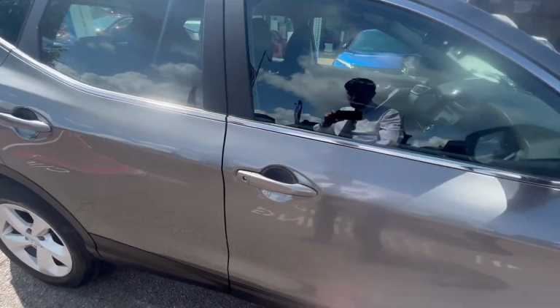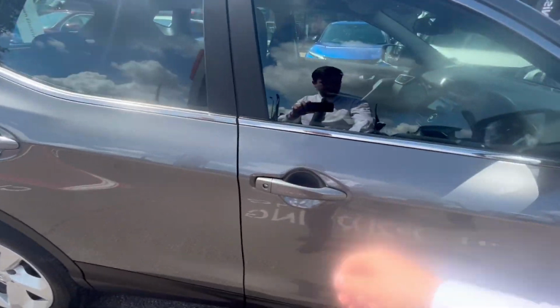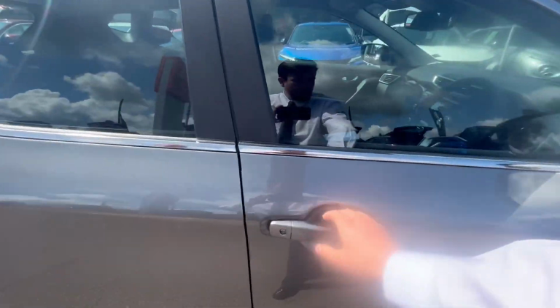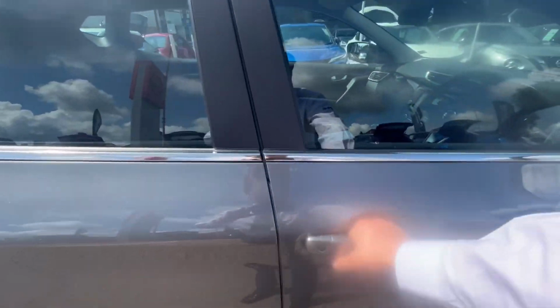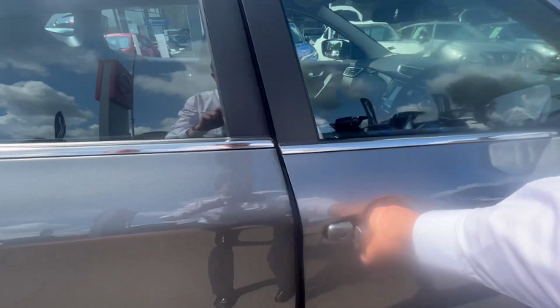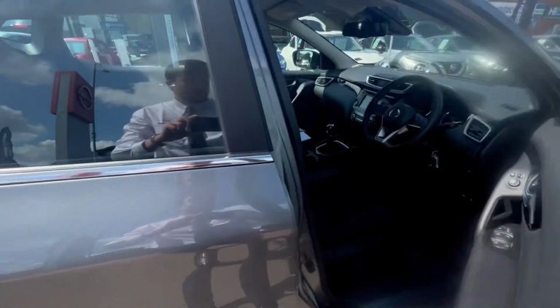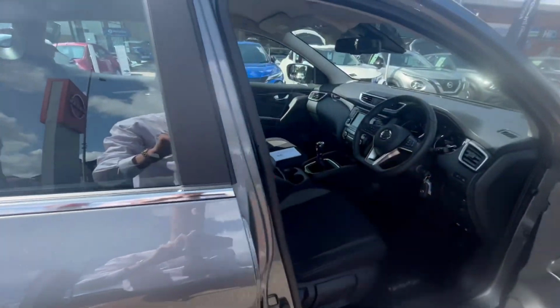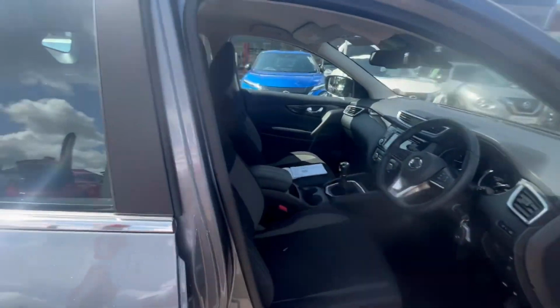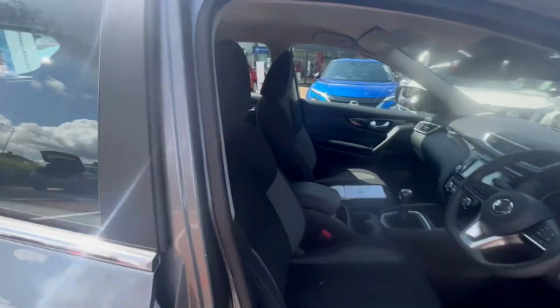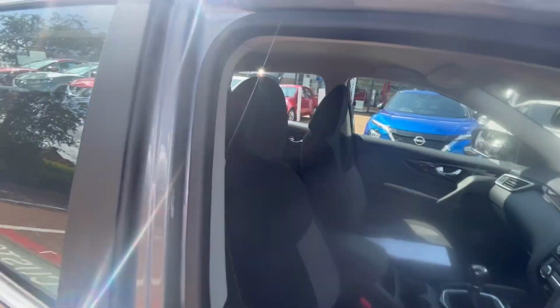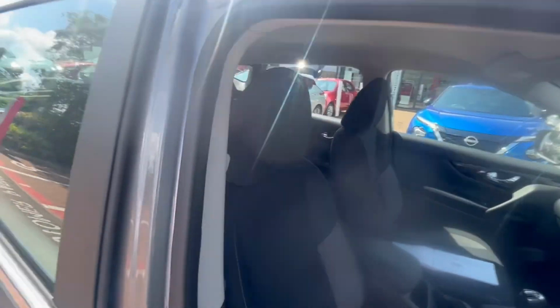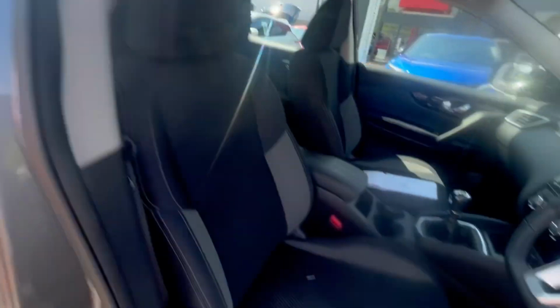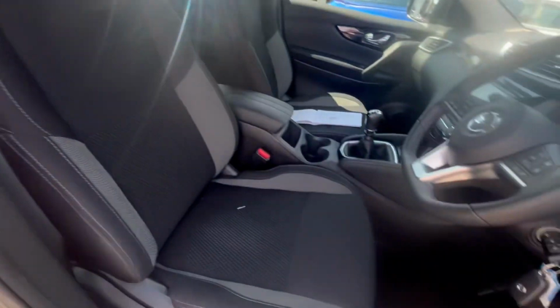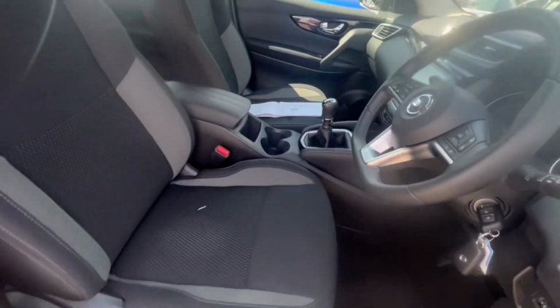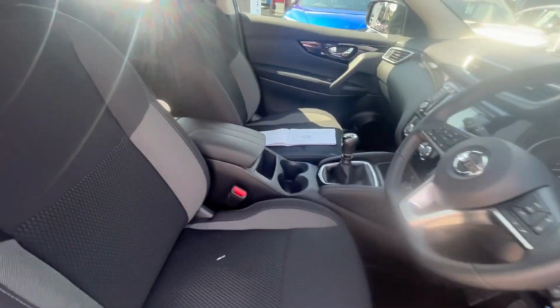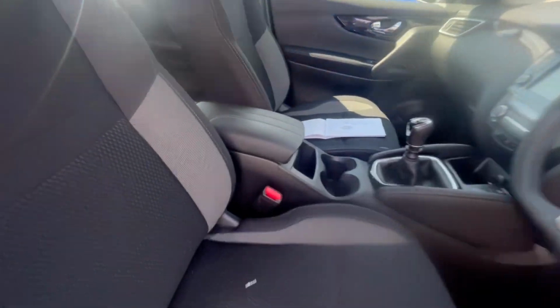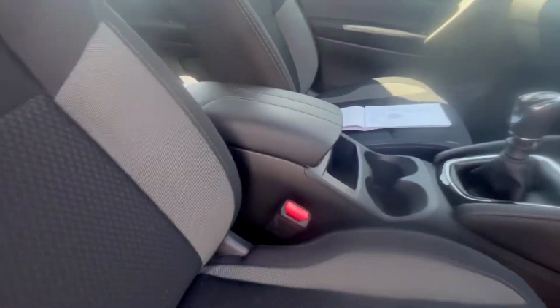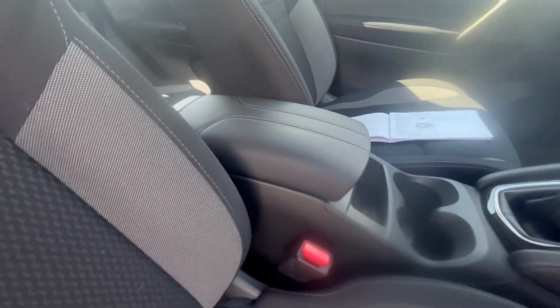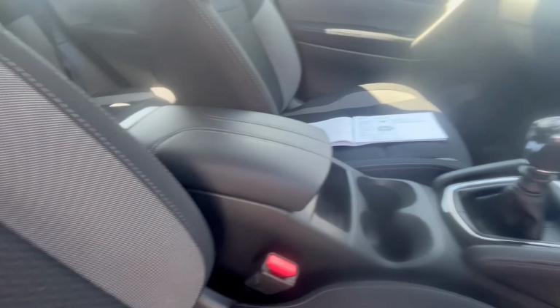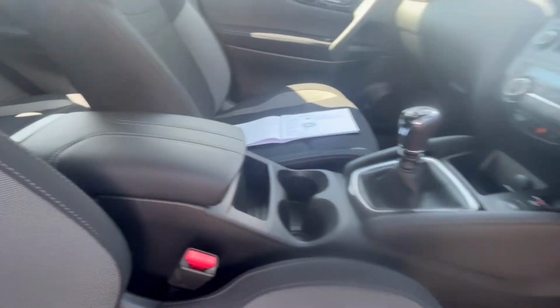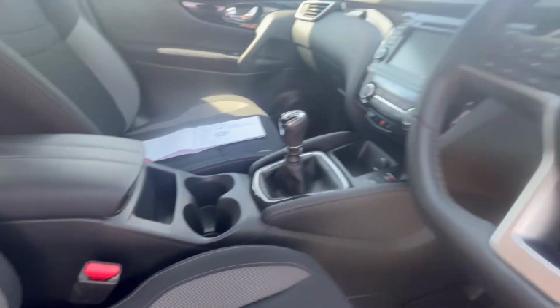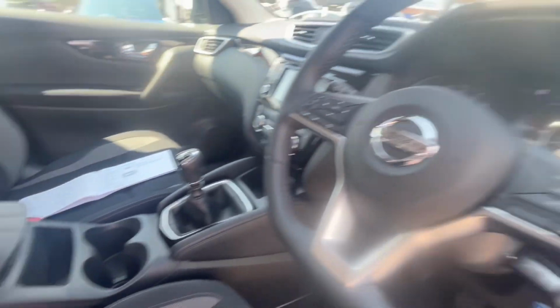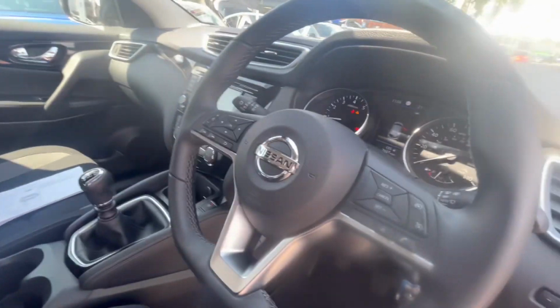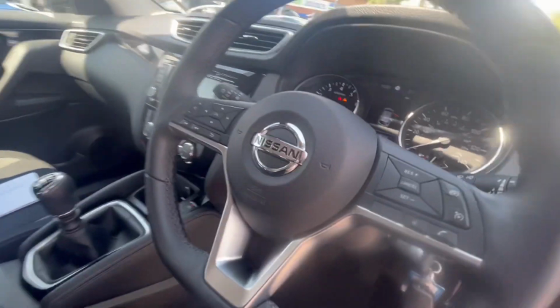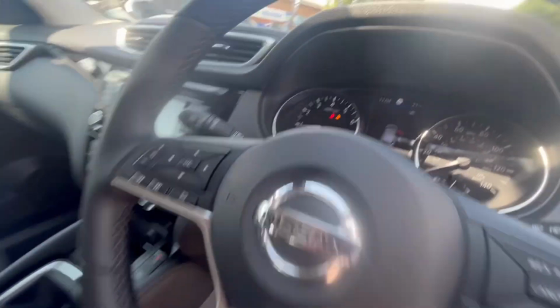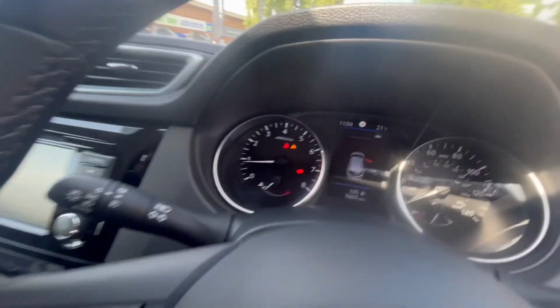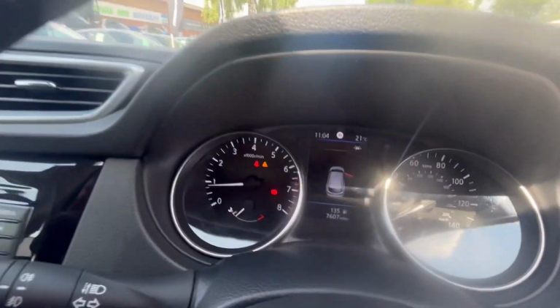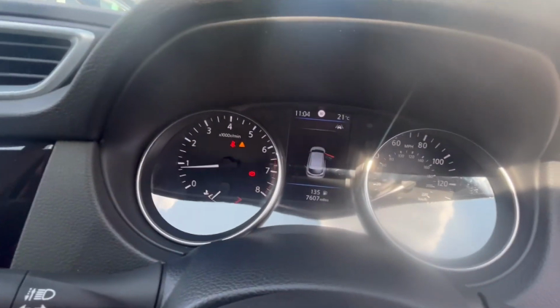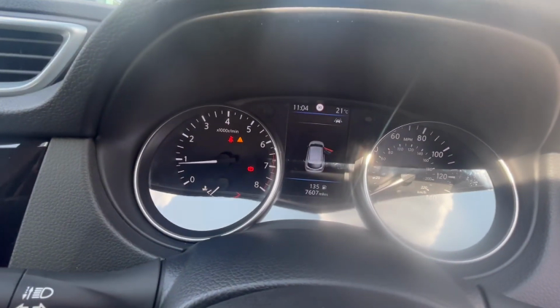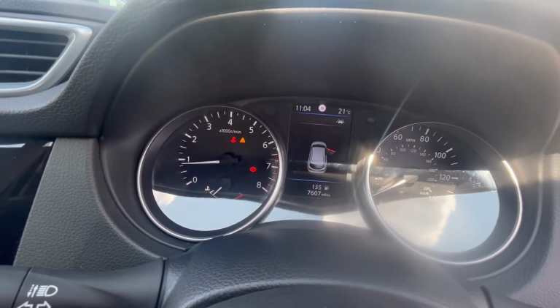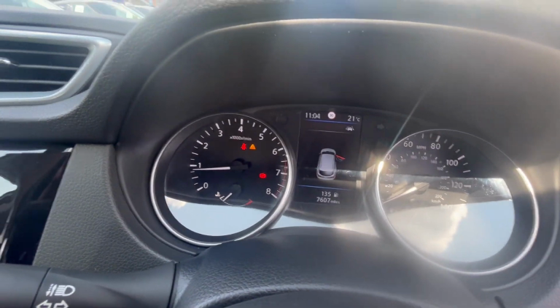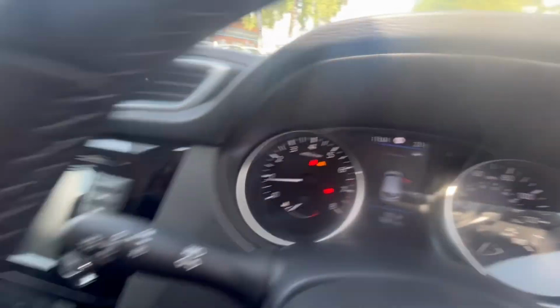The wing mirrors automatically fold out when you unlock and turn the car on, and fold up when you lock it. The interior has black cloth seating mixed with aesthetic leather on the armrest, gear knob and steering wheel.